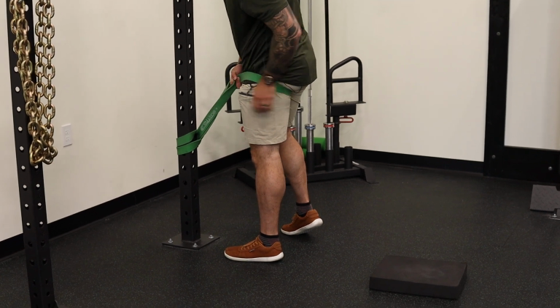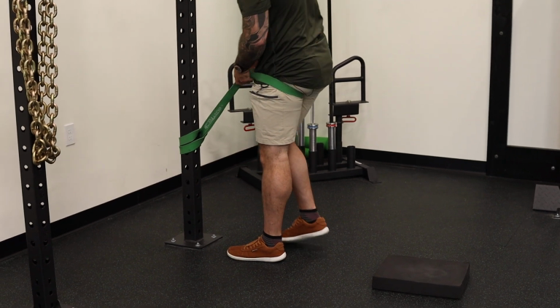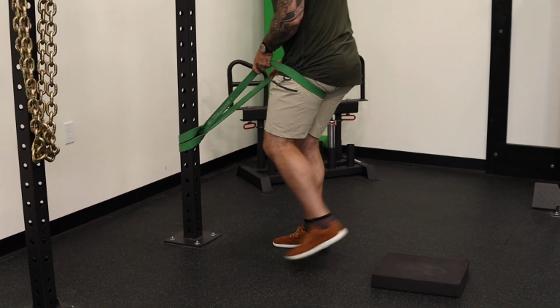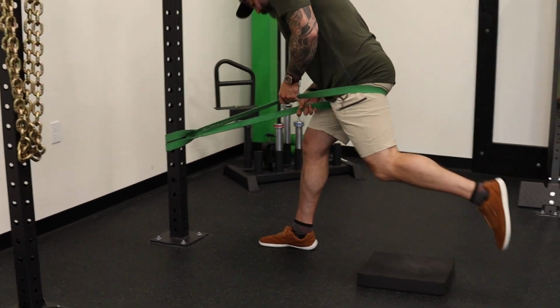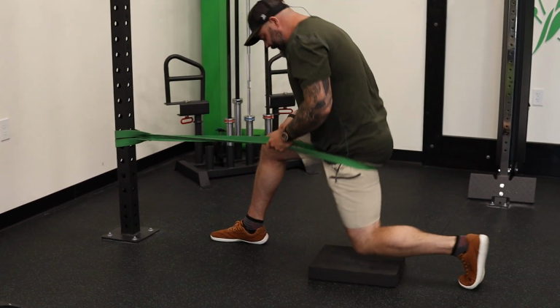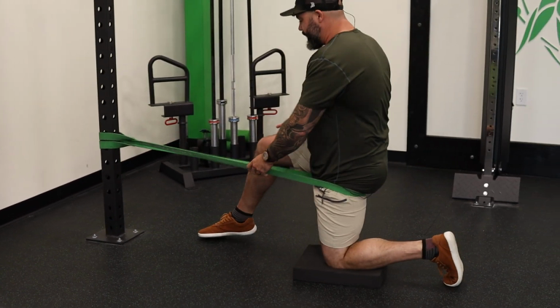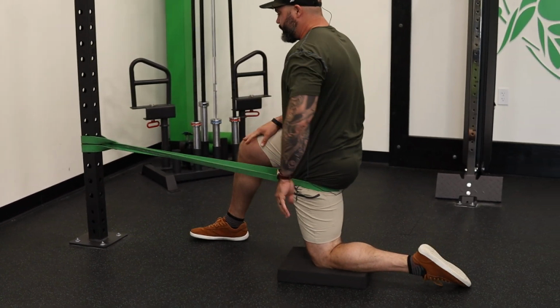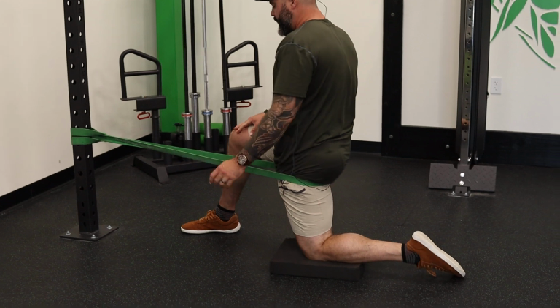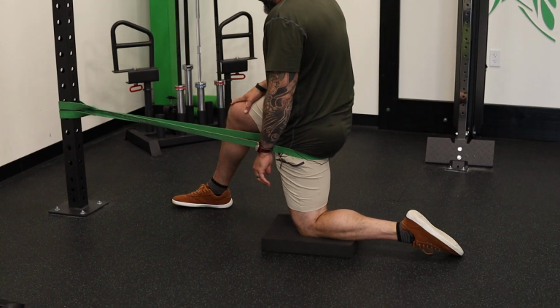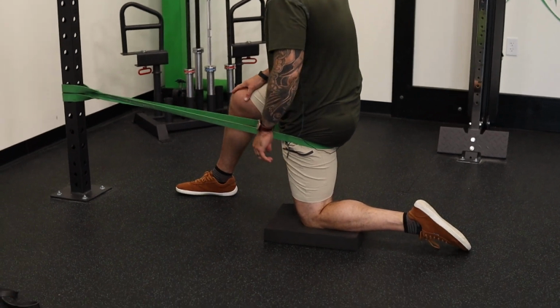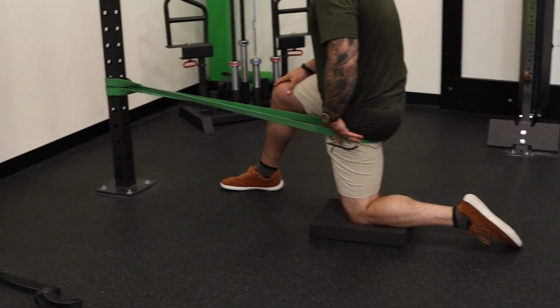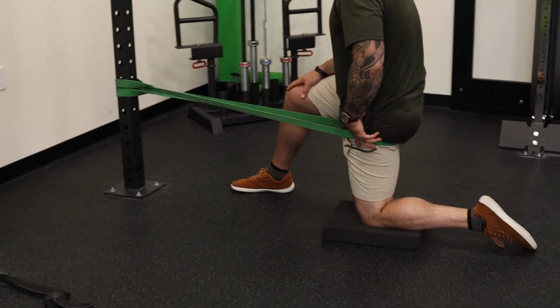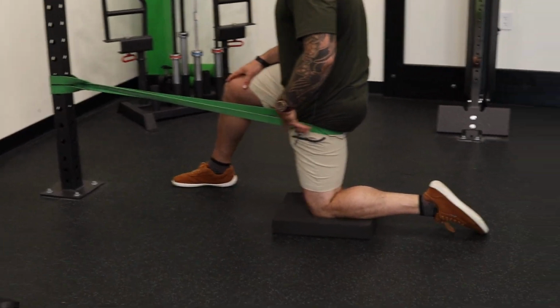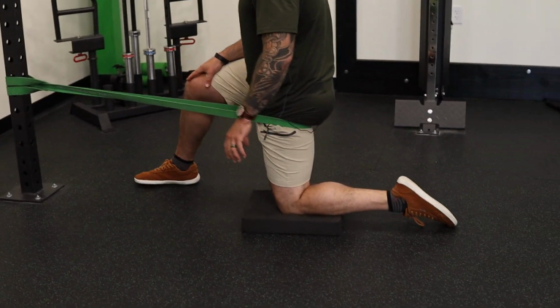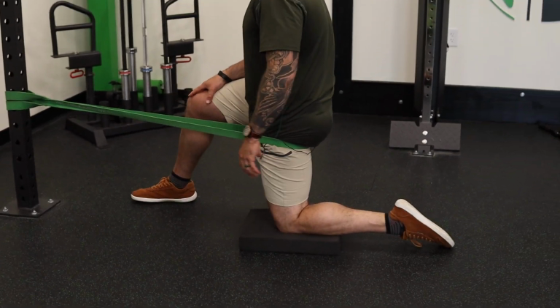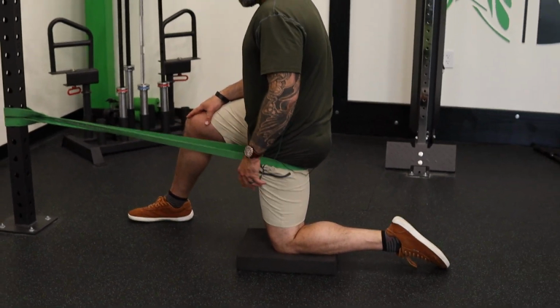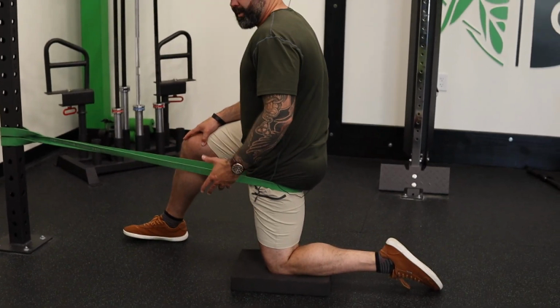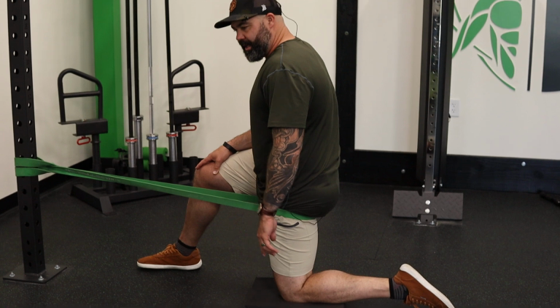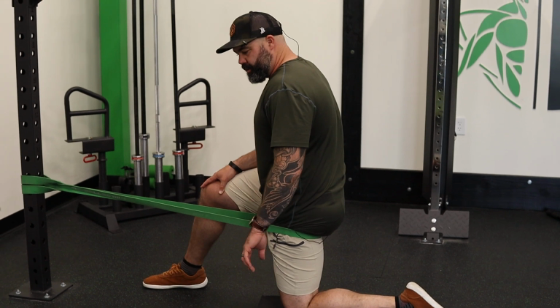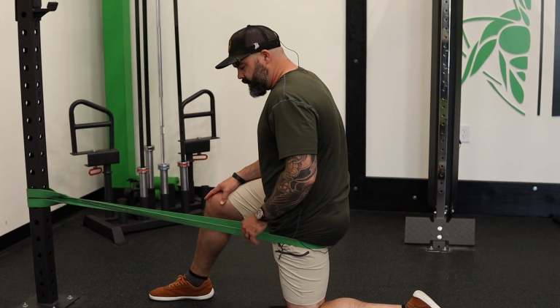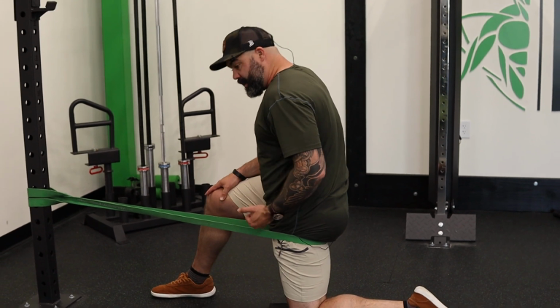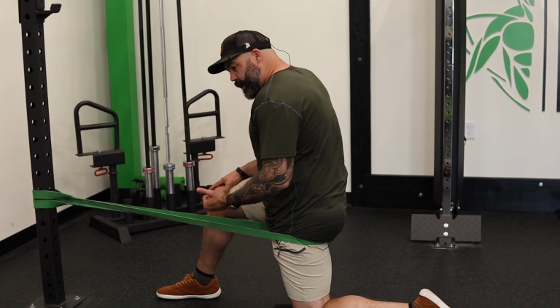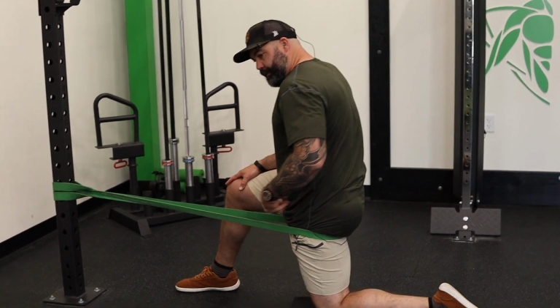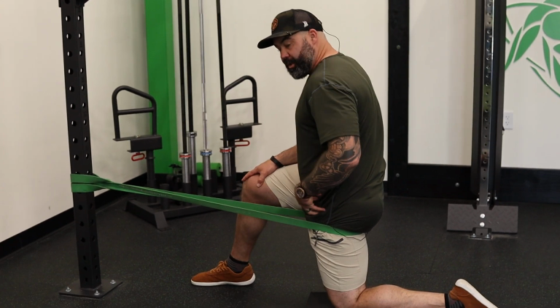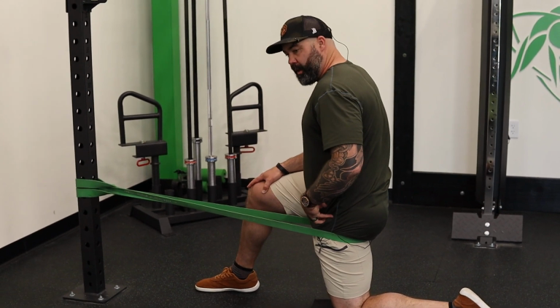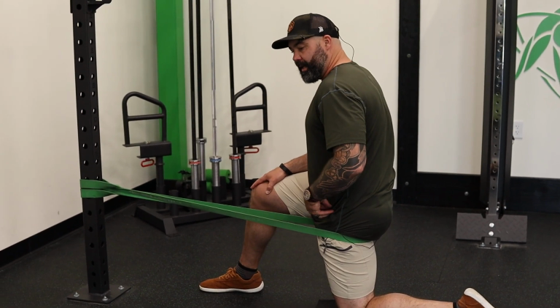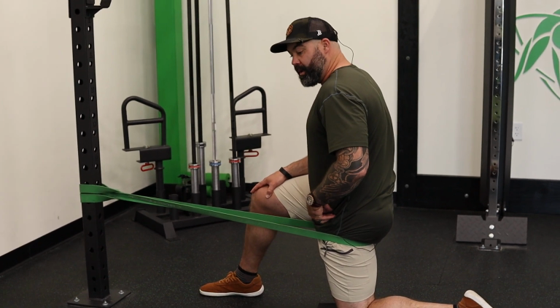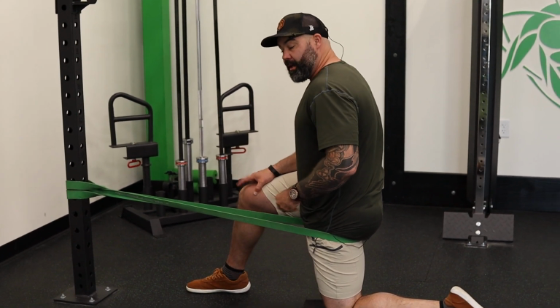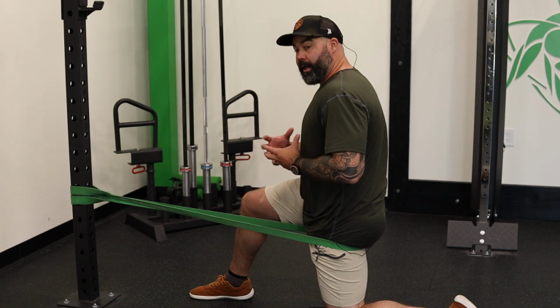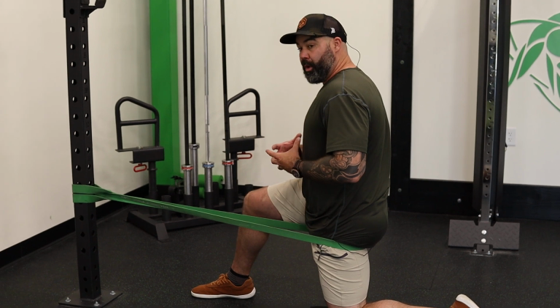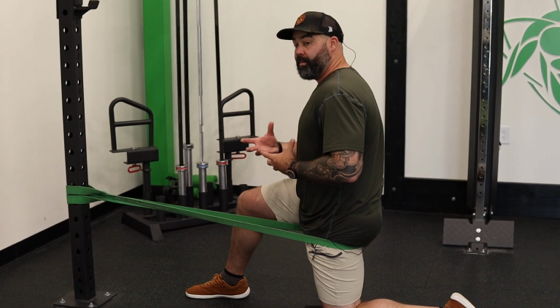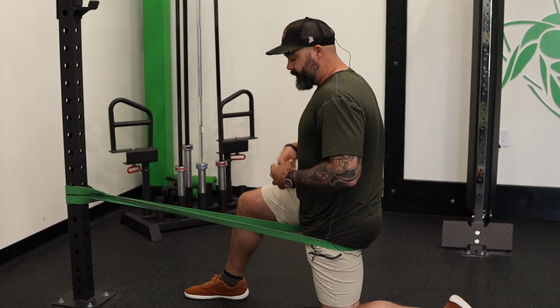Right under the fold of the butt, and then you're going to step back and down. This looks a lot like the test position — it looks a lot like a hip flexor stretch, but the band pulls a force into the front of the joint capsule that's going to allow you to get more motion much faster.